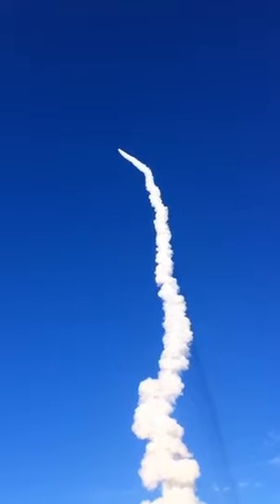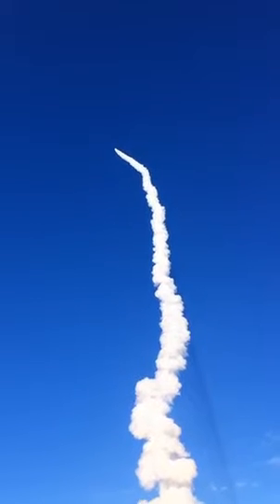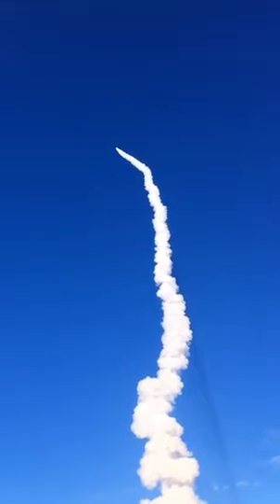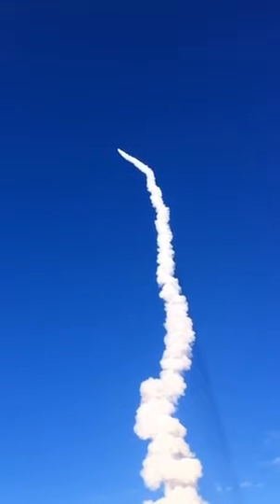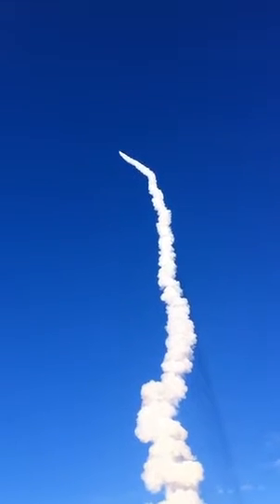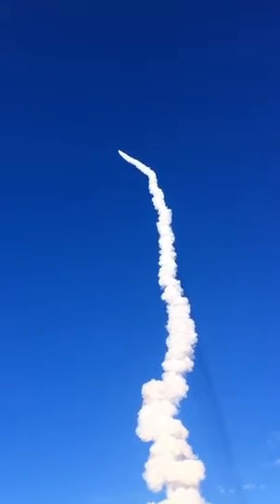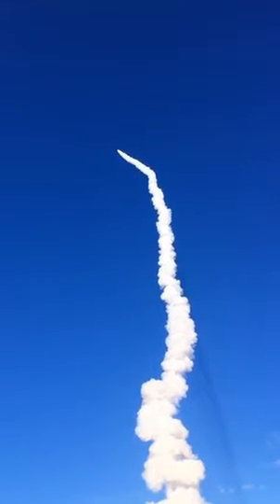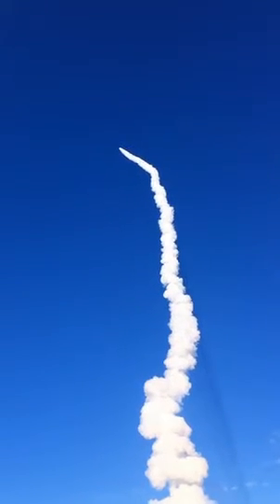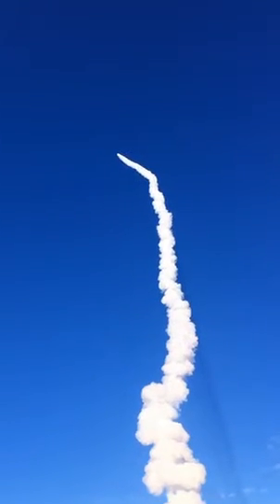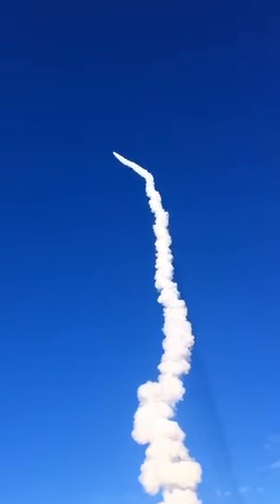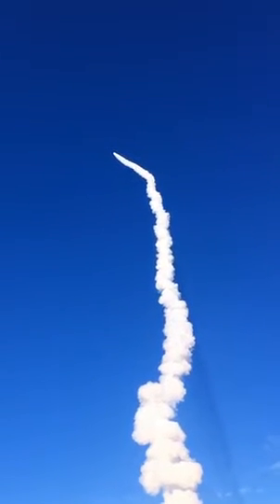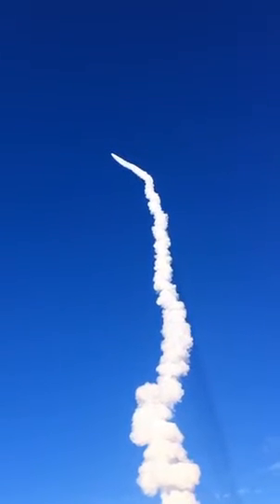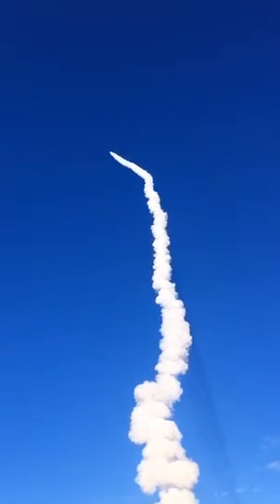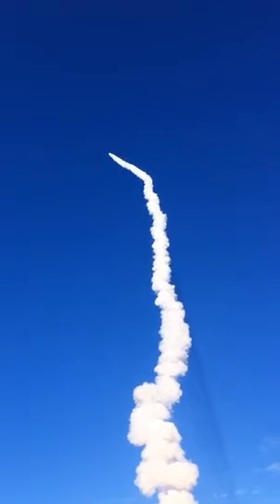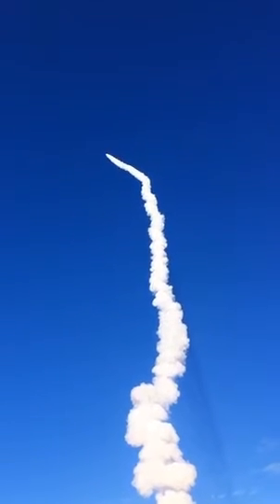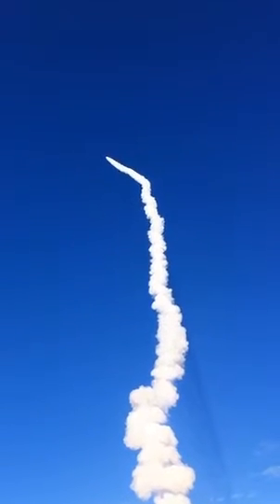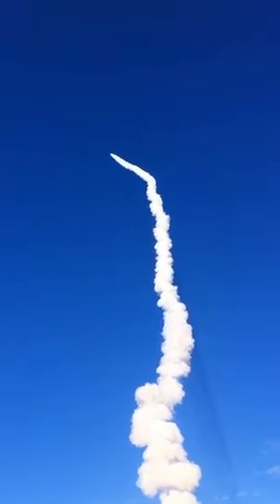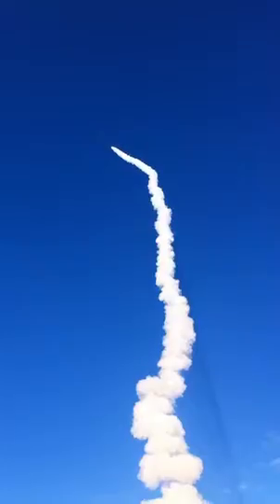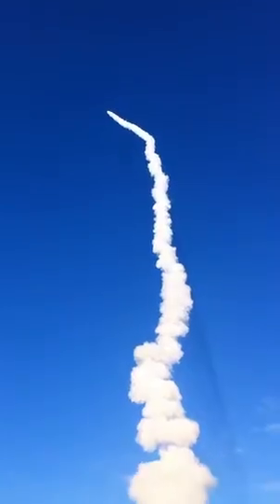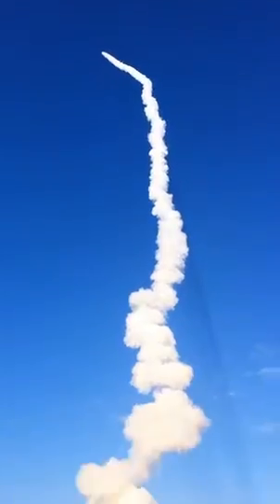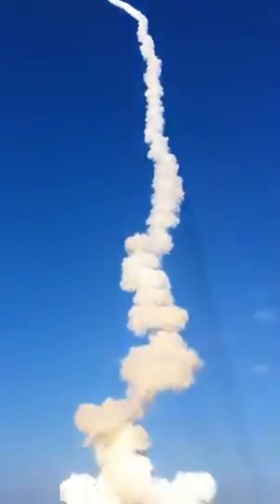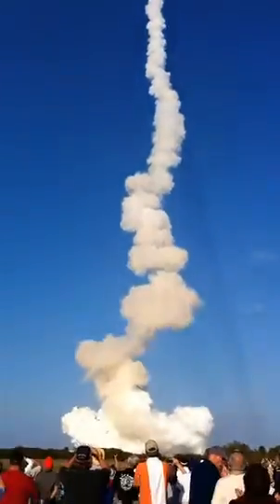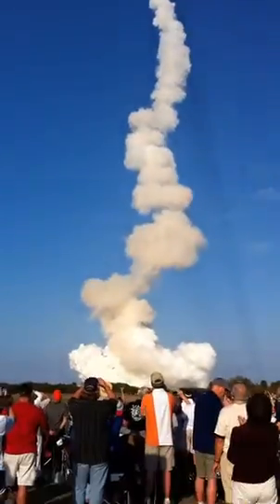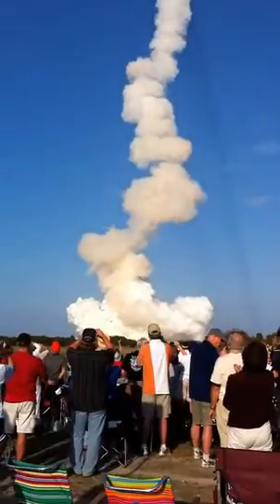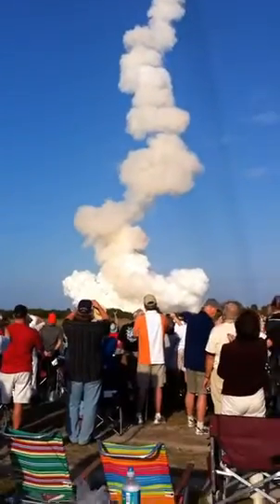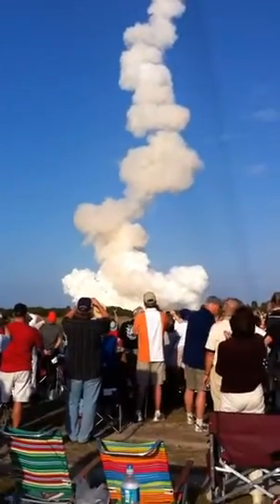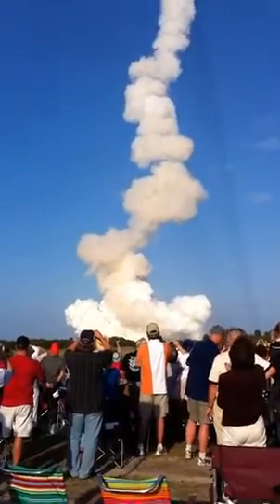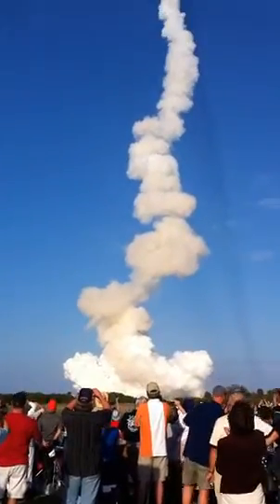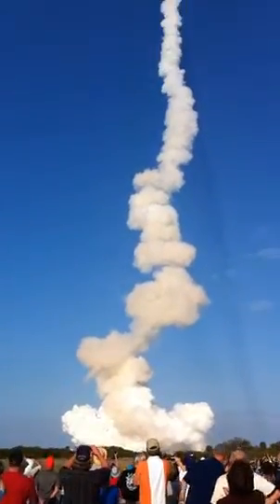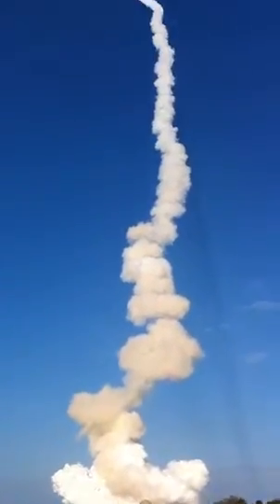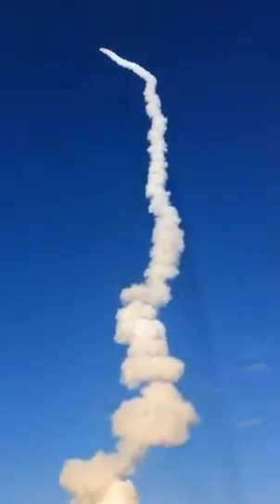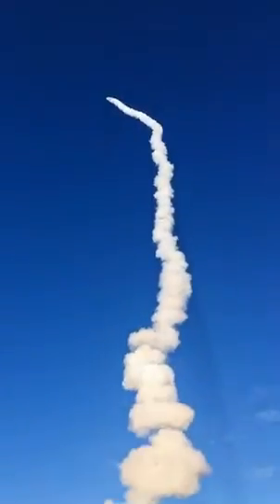STS-133. Commander Steve Lindsey acknowledging the call from Capcom Charlie Hobaugh as Discovery's three main engines throttle back up.